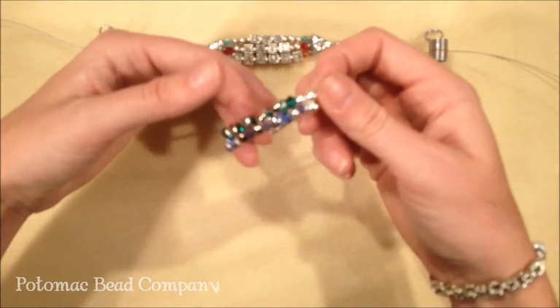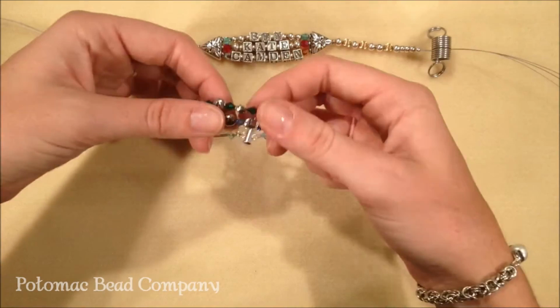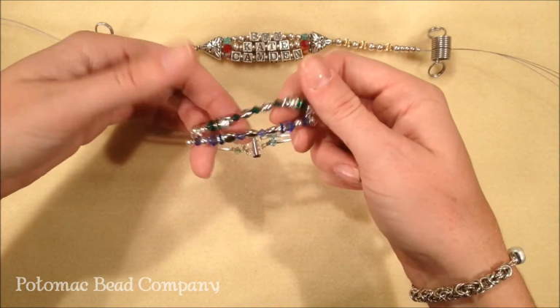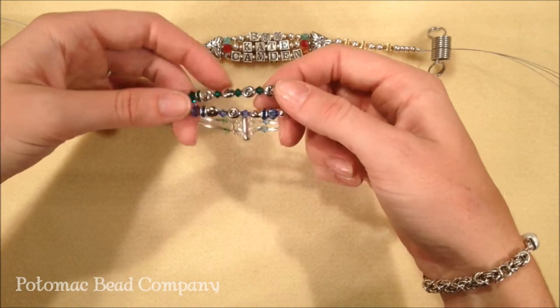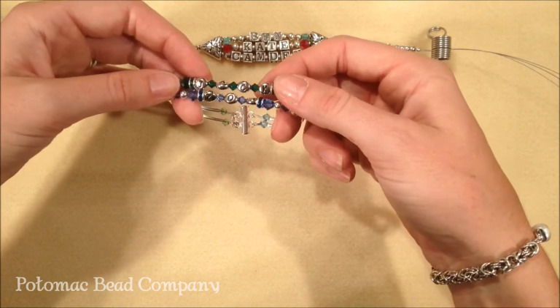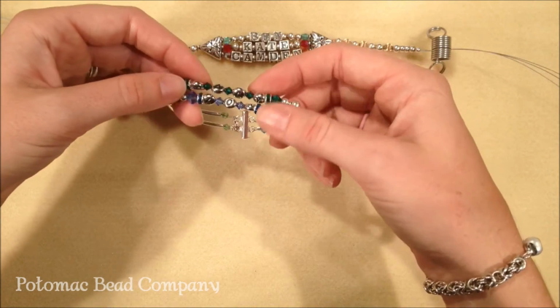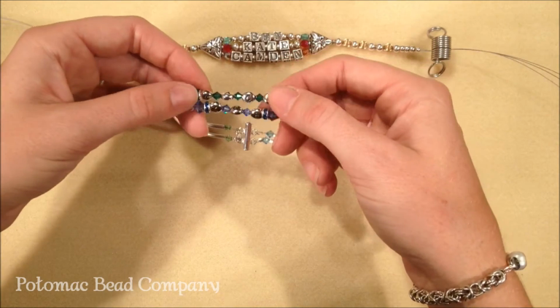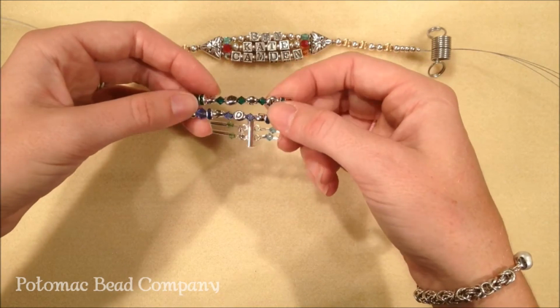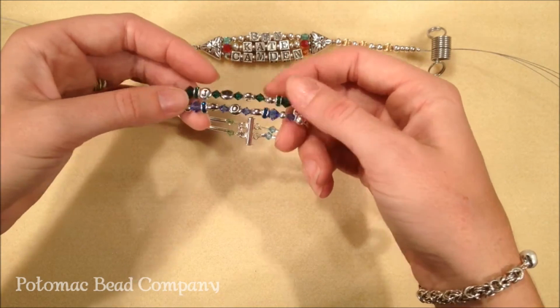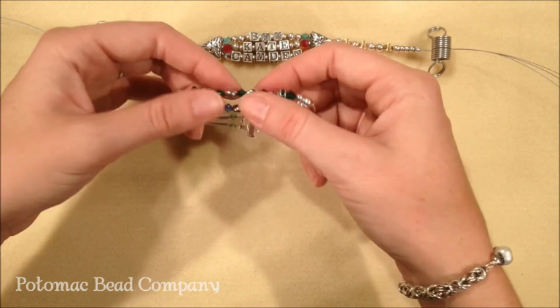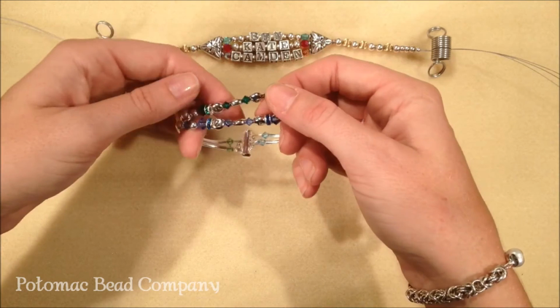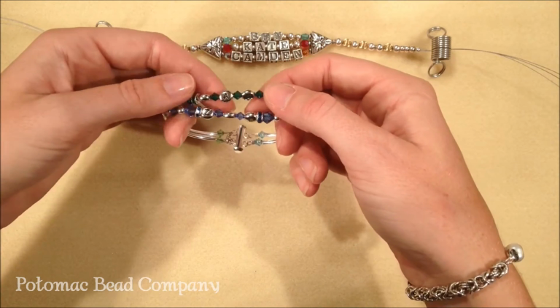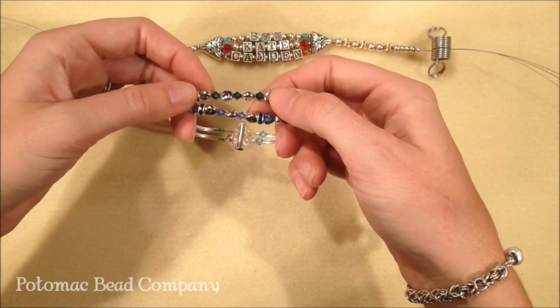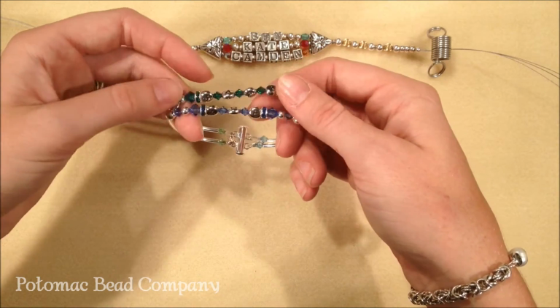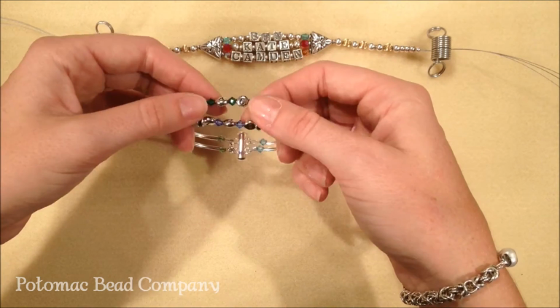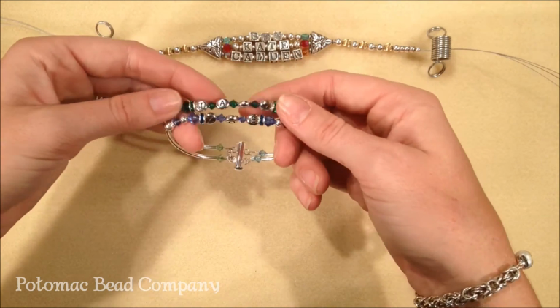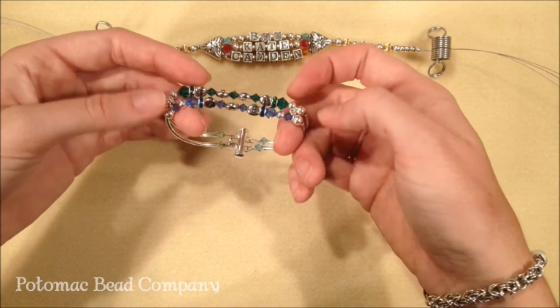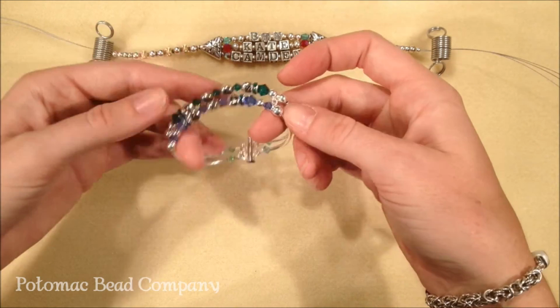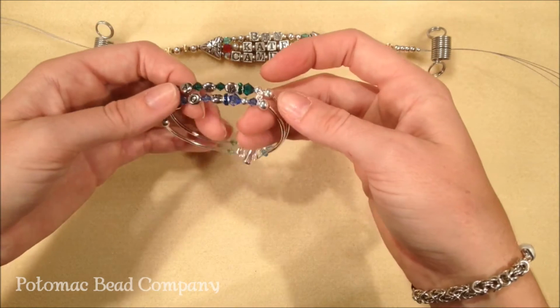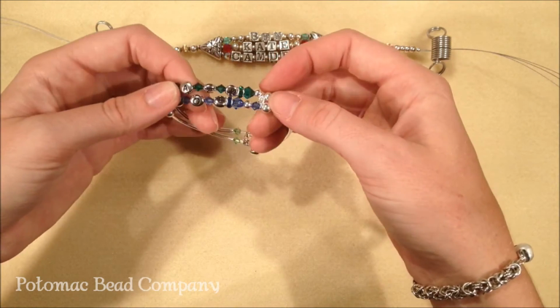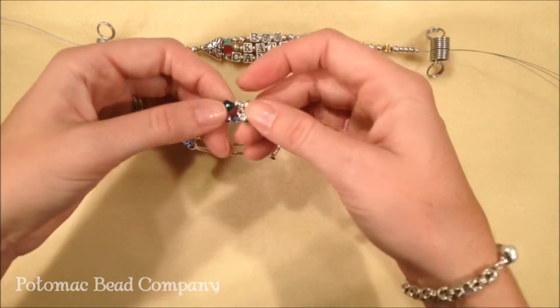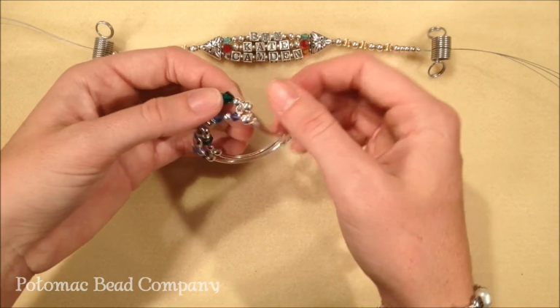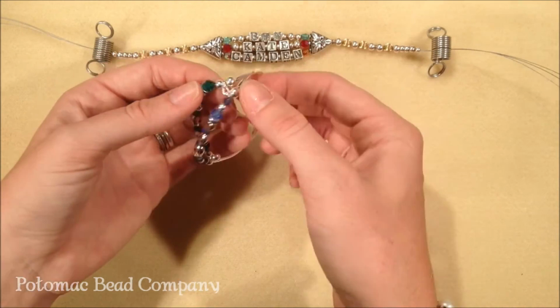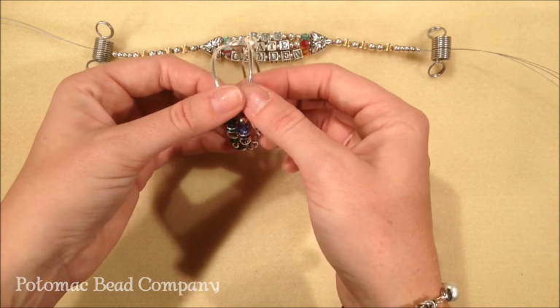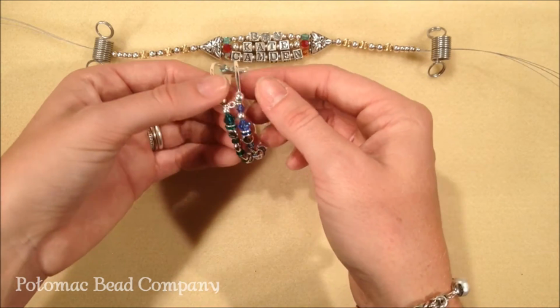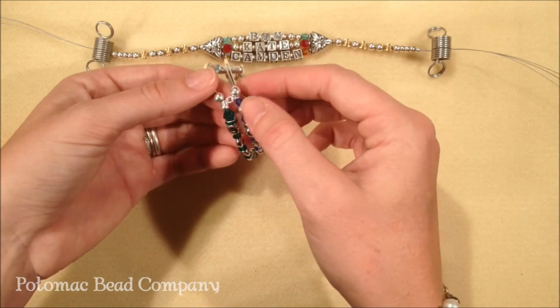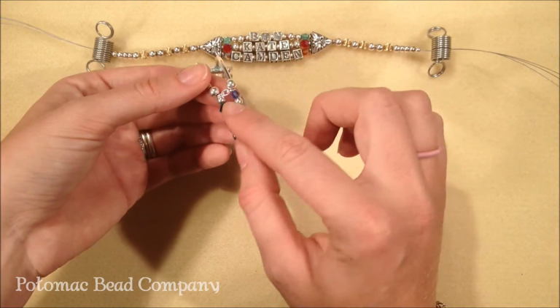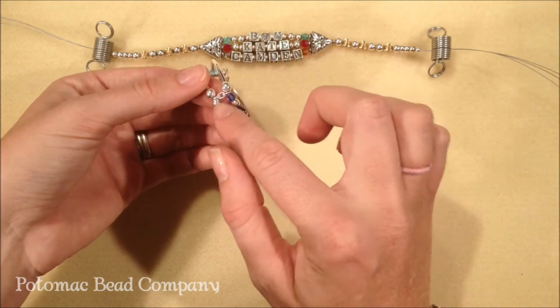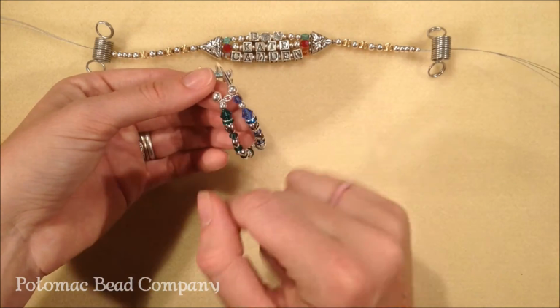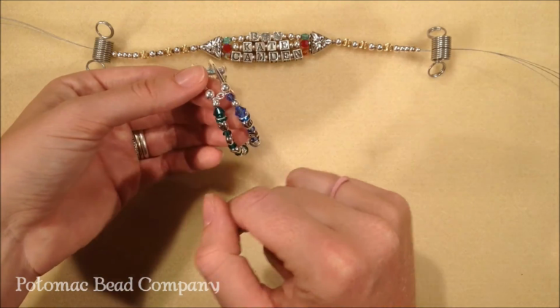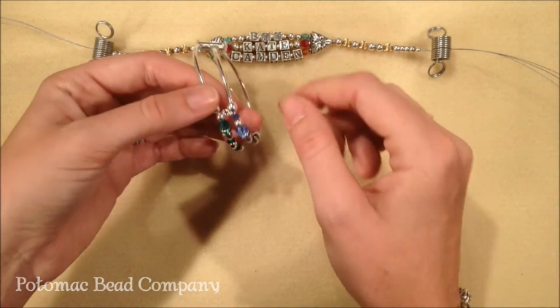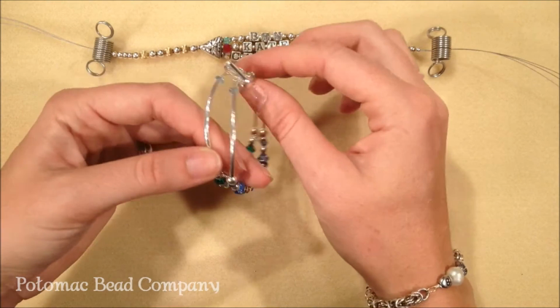What I've done here is use the Swarovski crystal rondelles and Swarovski crystals in between the names, and these match up with the birthdays. One thing that you can do to link them together is either to use bars or to use a little piece of chain to link them.